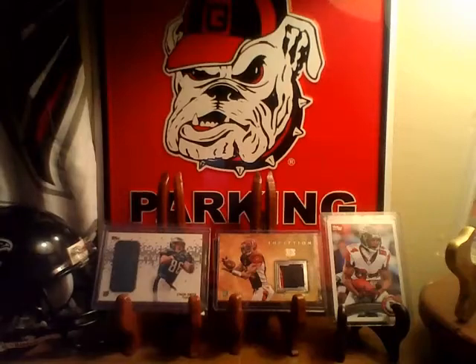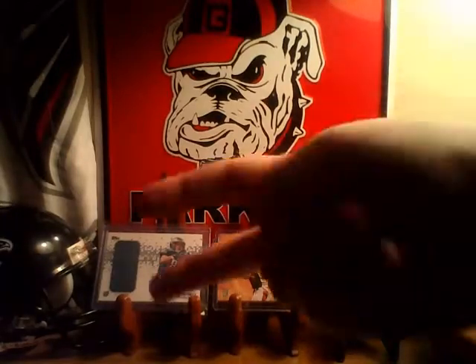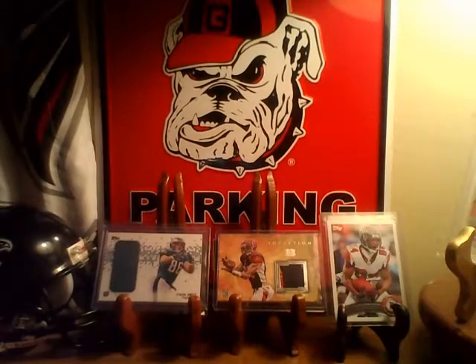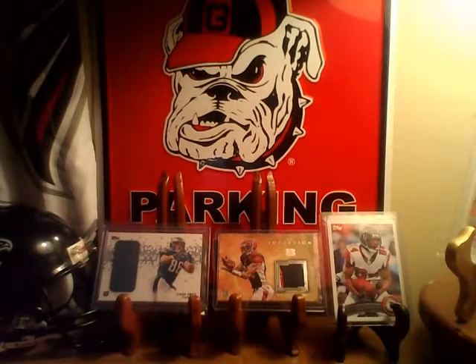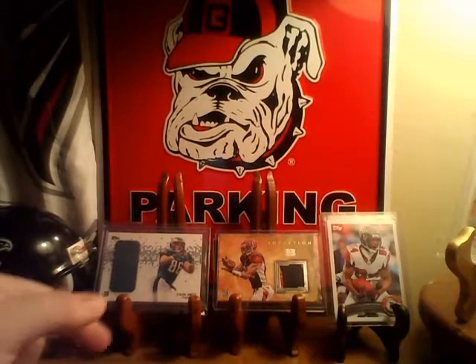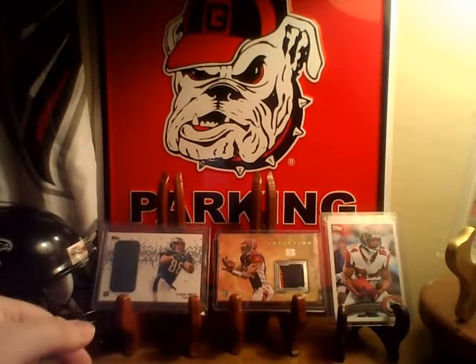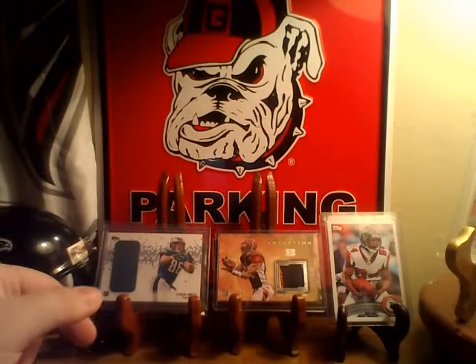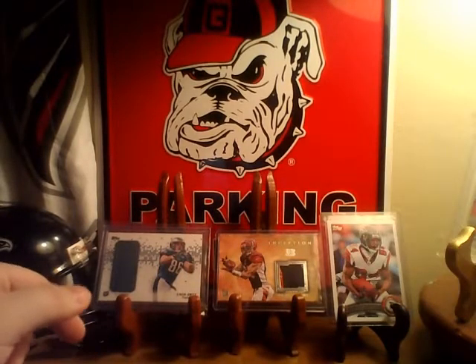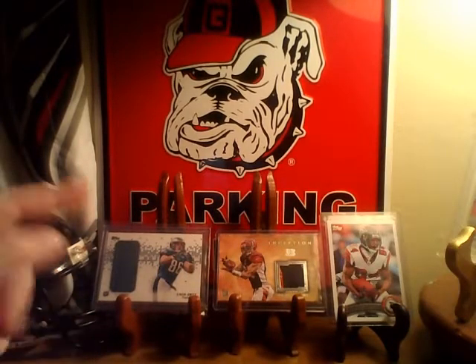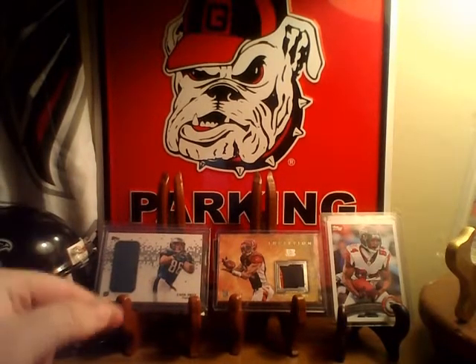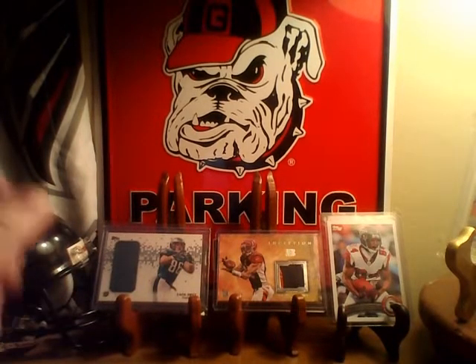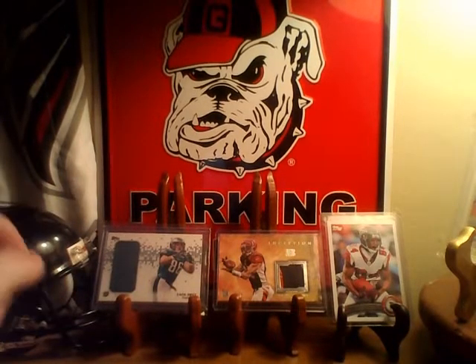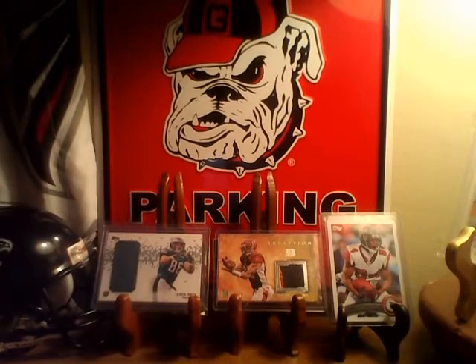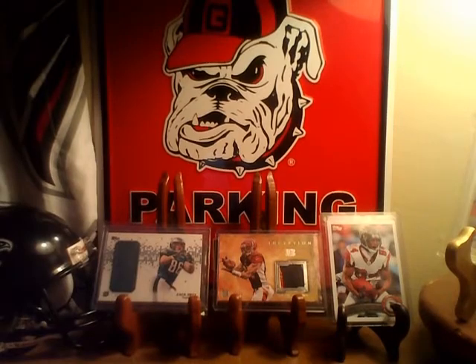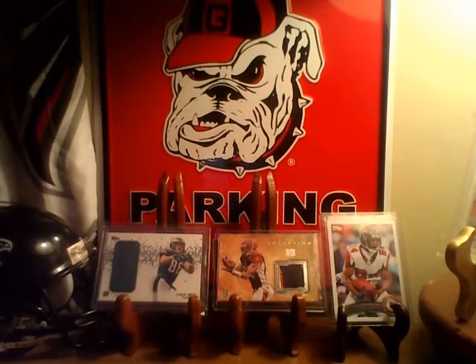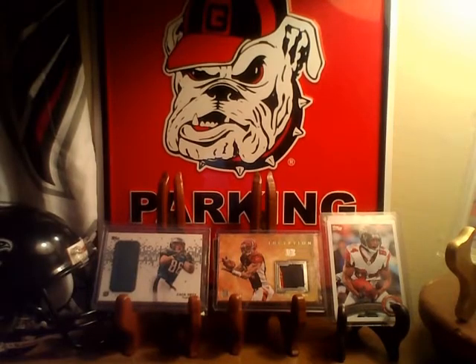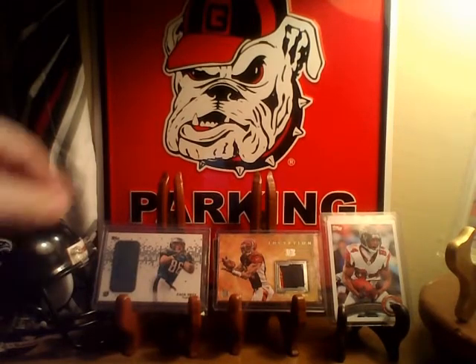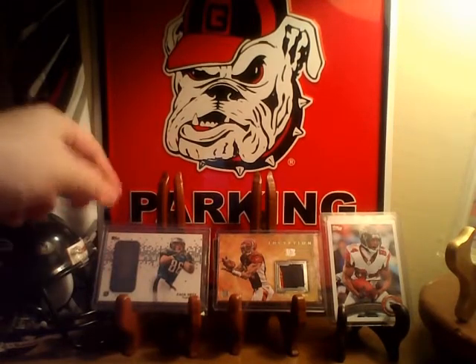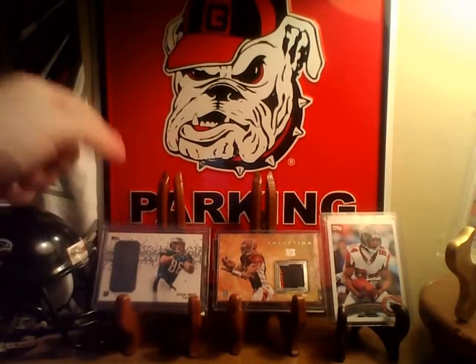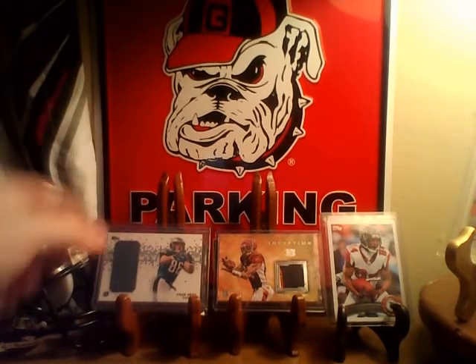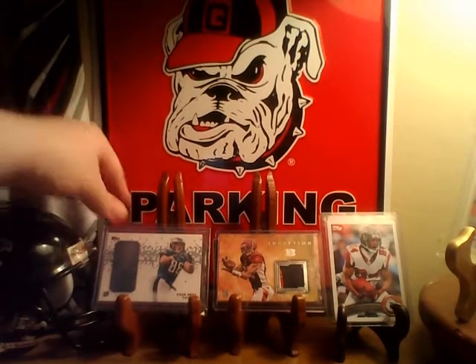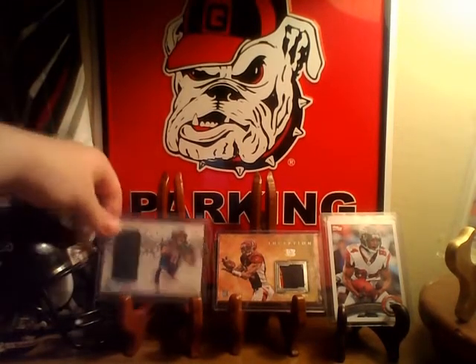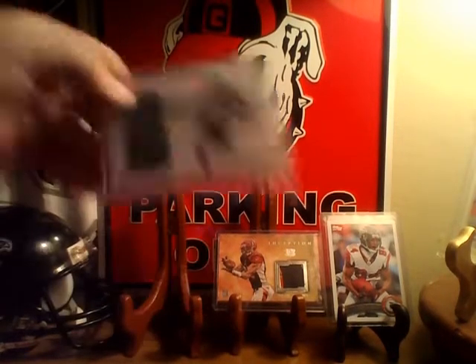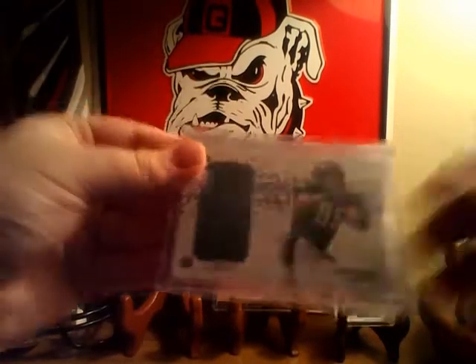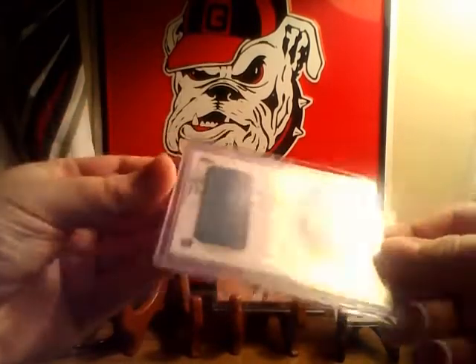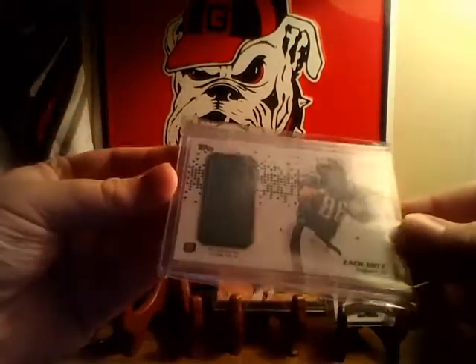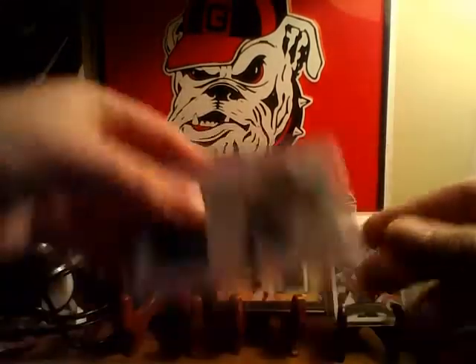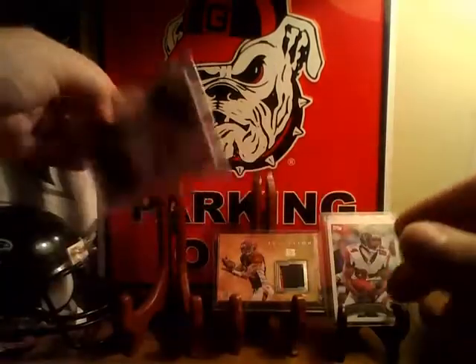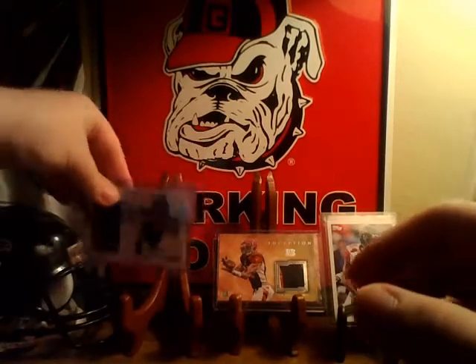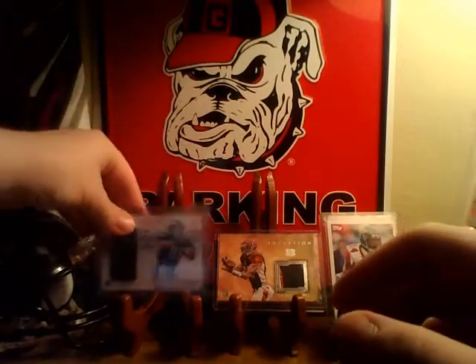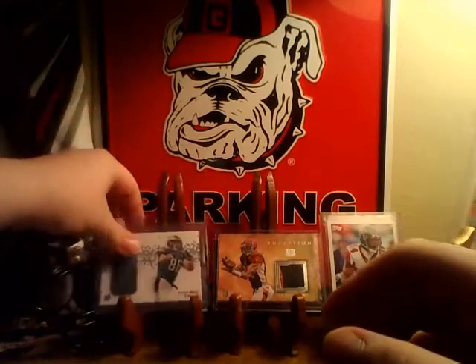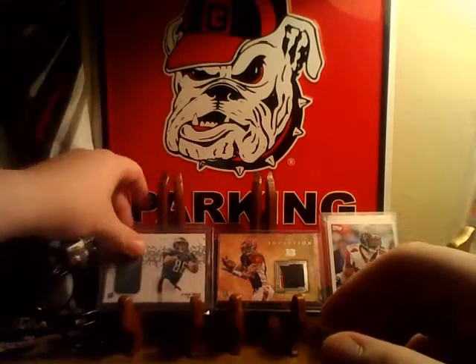Yo guys, what's going on? Back with another video. If you didn't see it, go watch my Hangerbox video where I pulled this nice Zack Ertz tight end jersey. Very awesome.